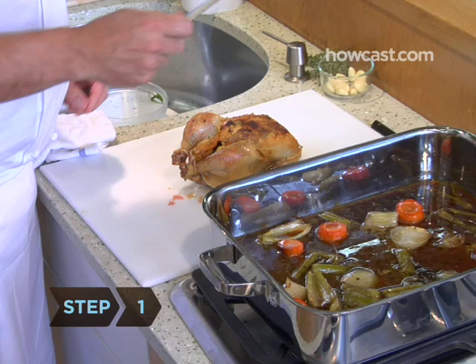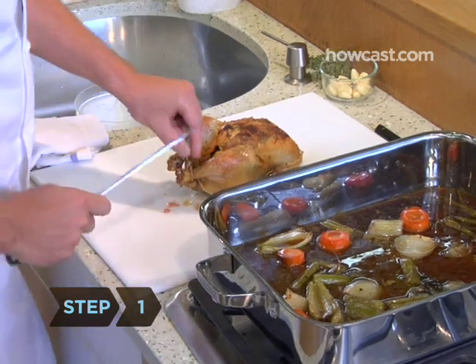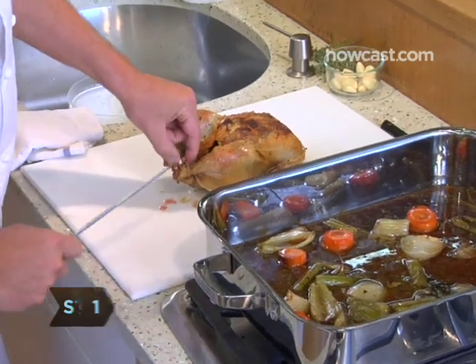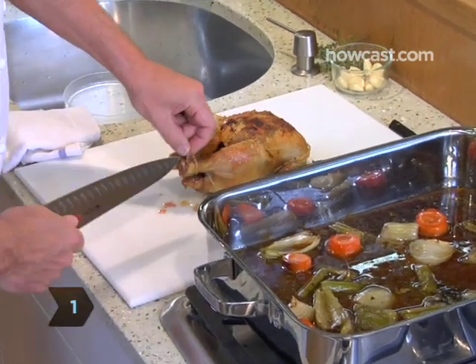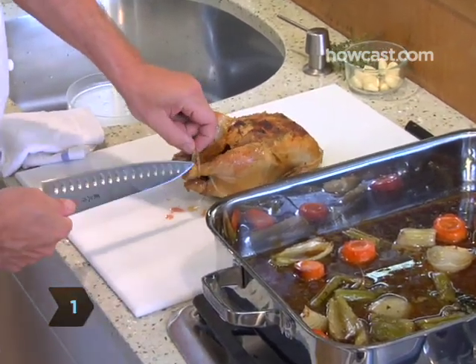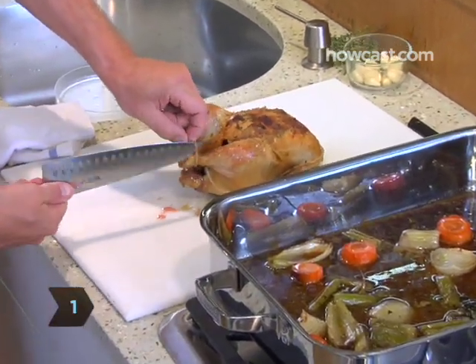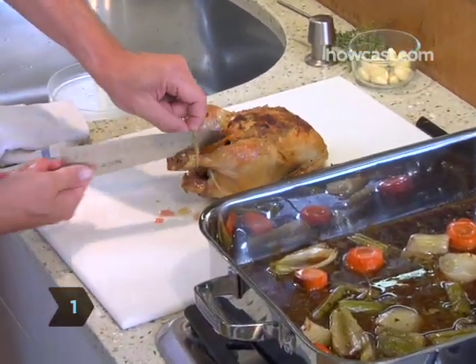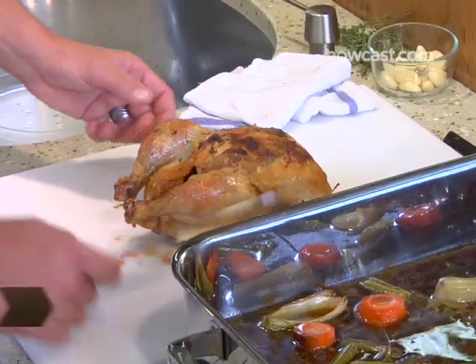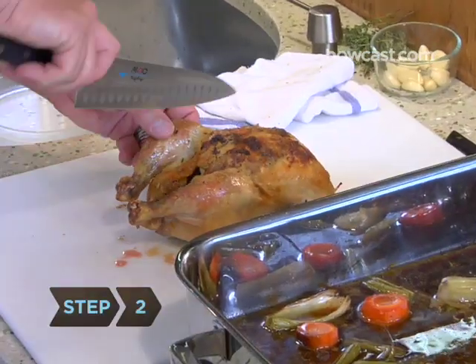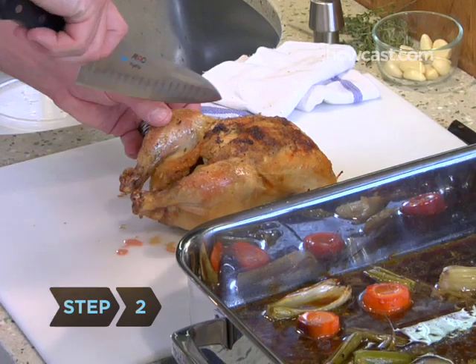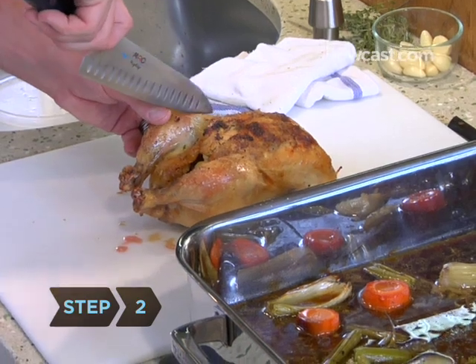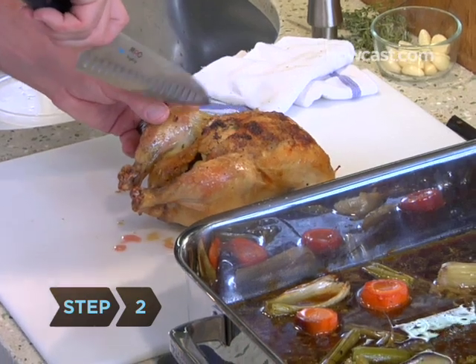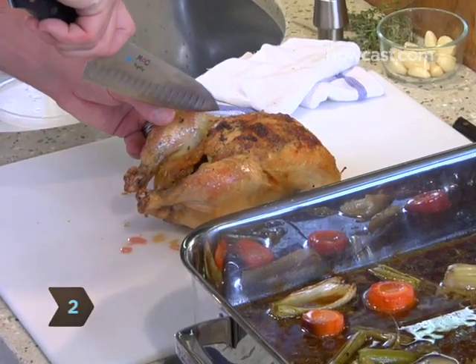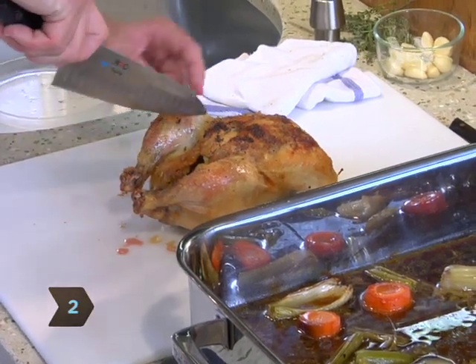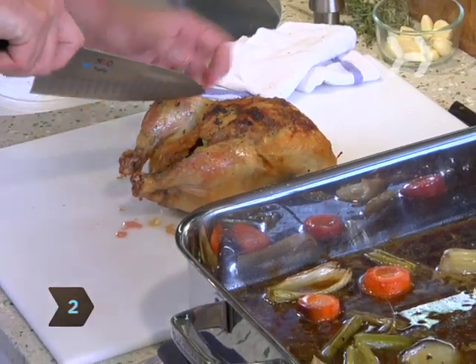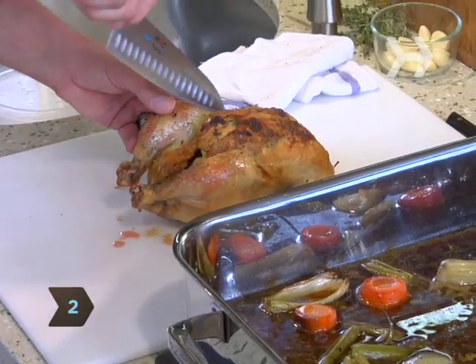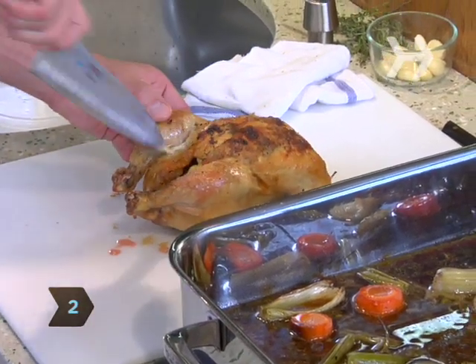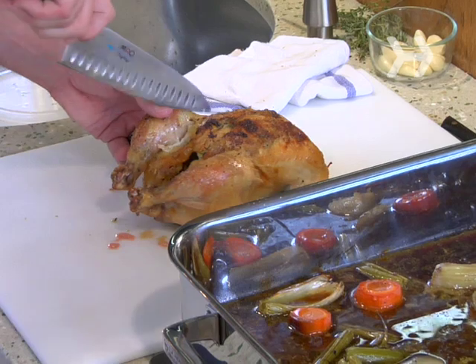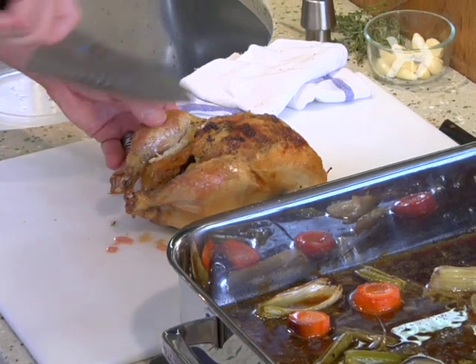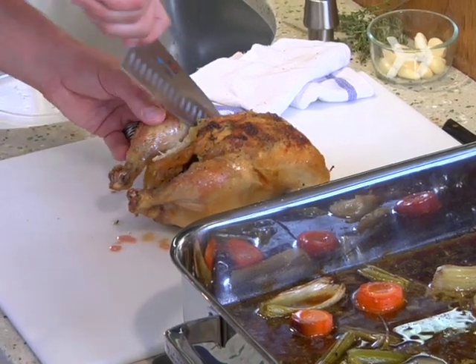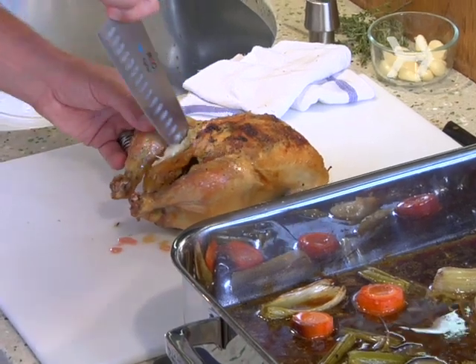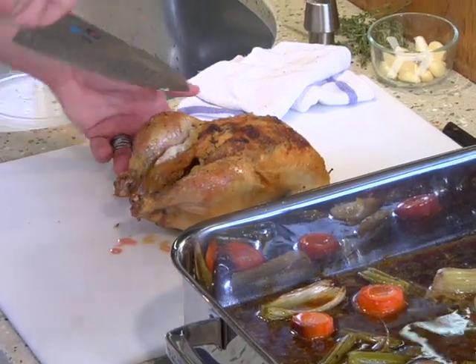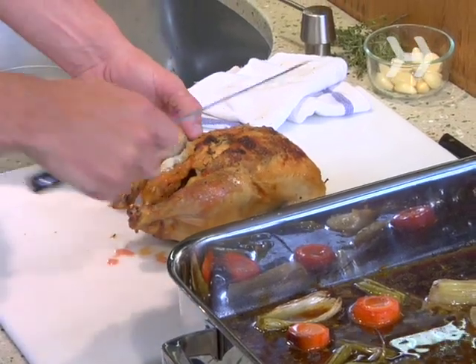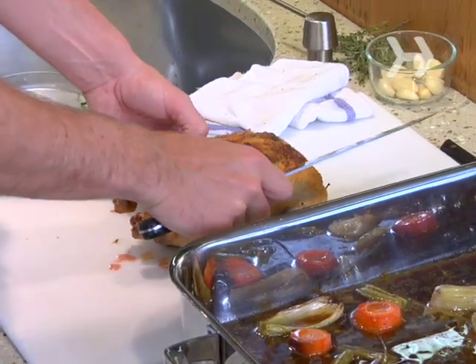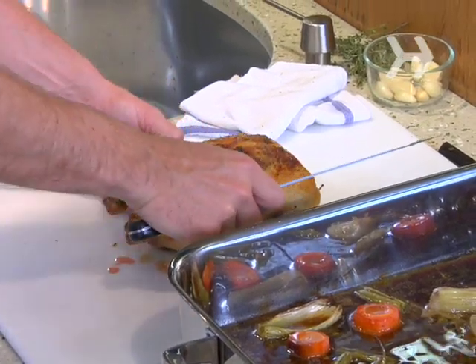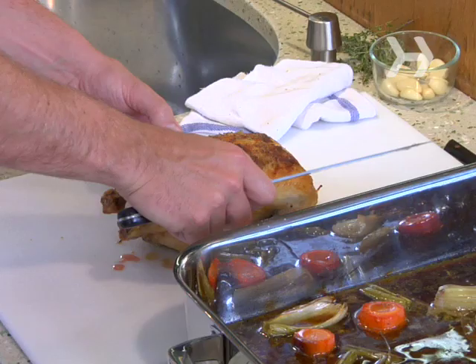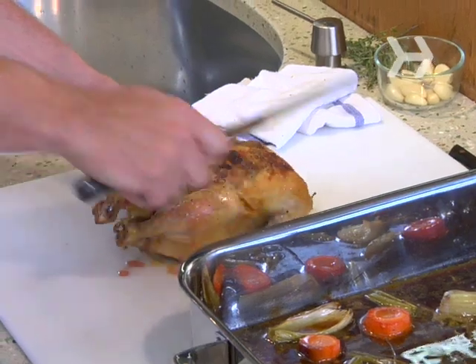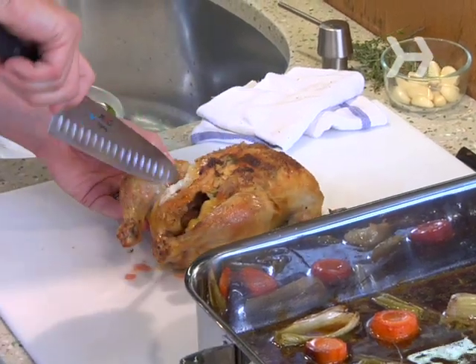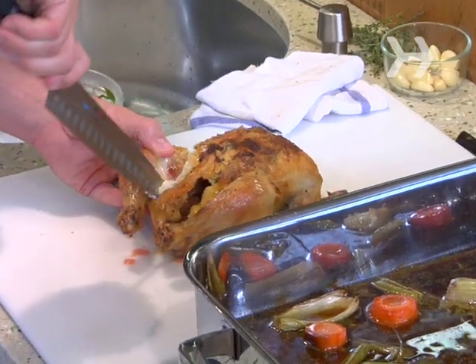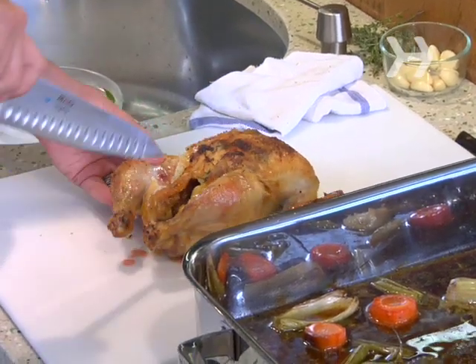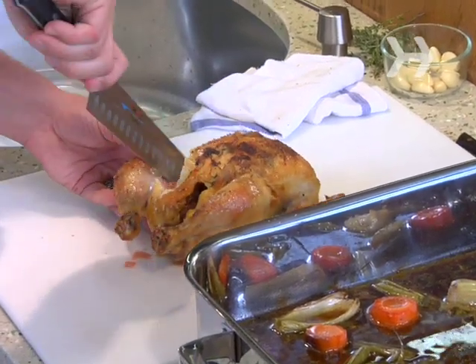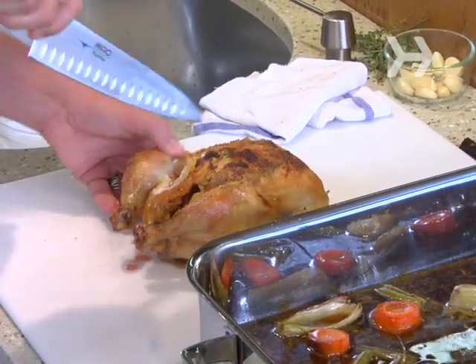Step one: cut the trussing string. Step two: remove the leg and thigh. Cut right between the breast and the thigh — slice right there, cut down a little bit, pull away, and it comes off very easily.